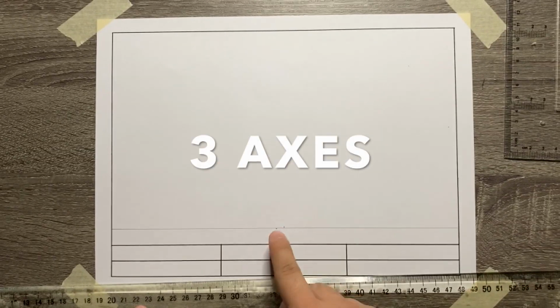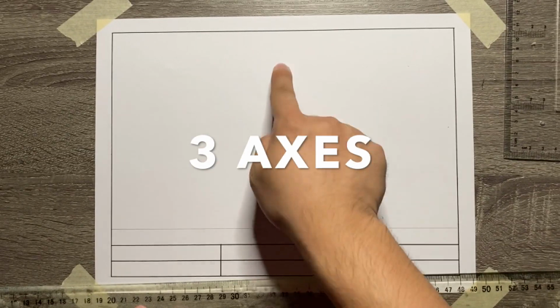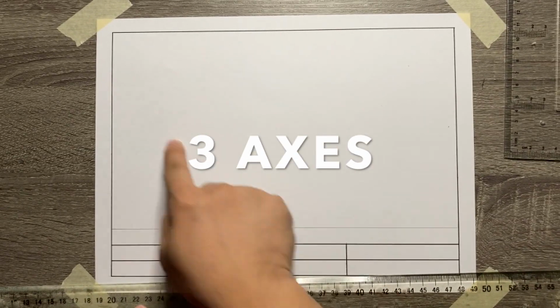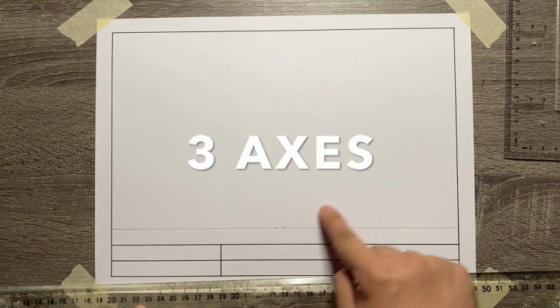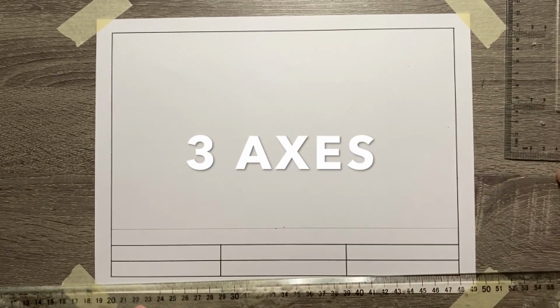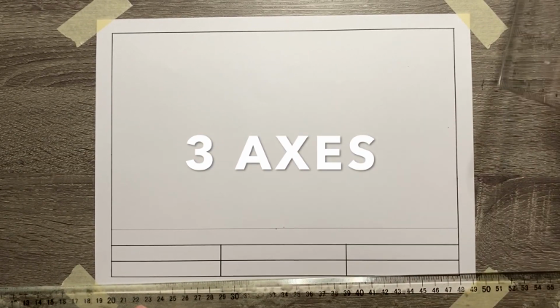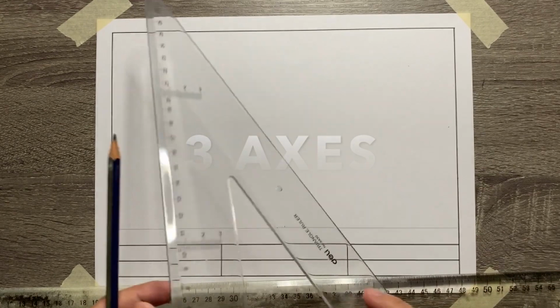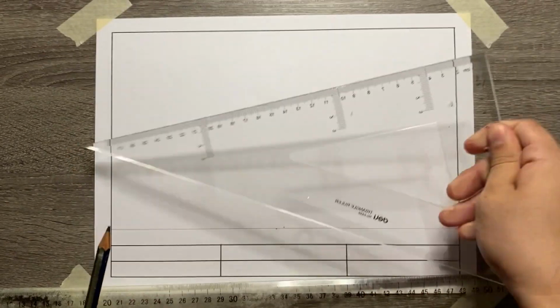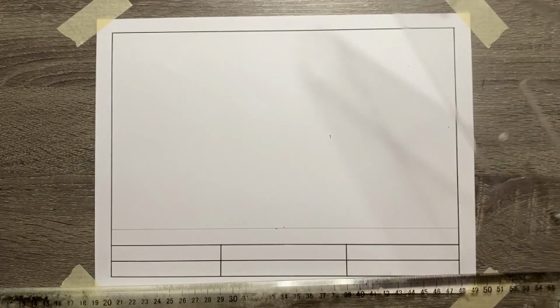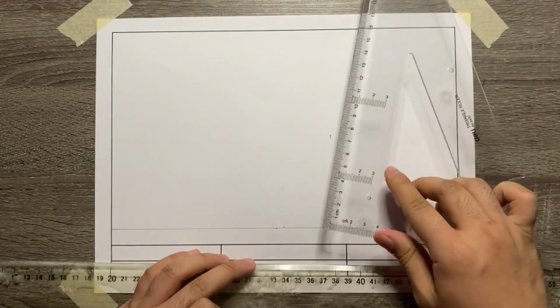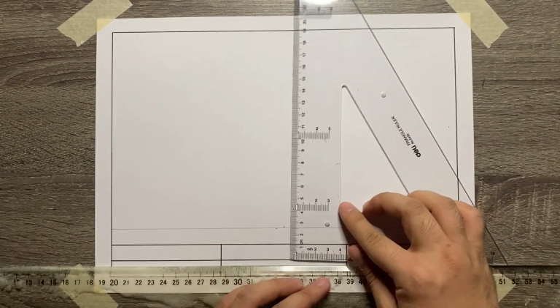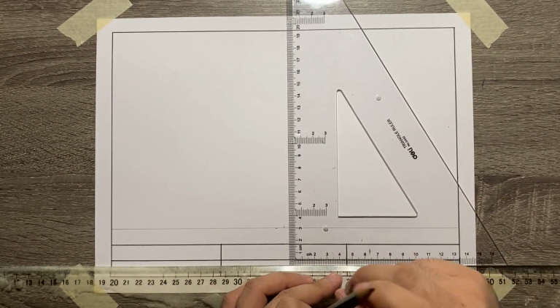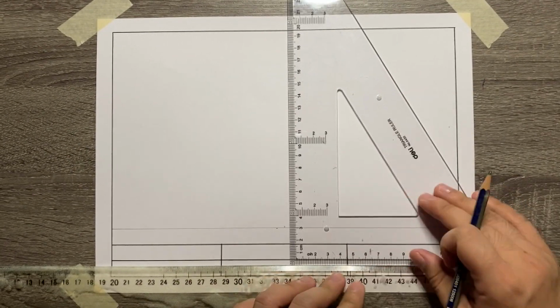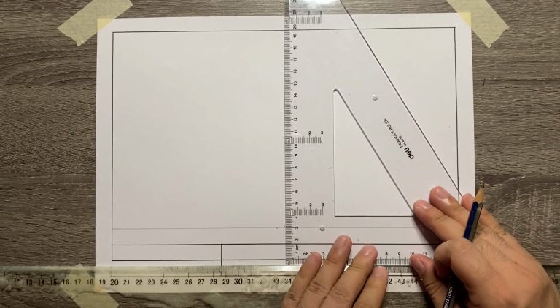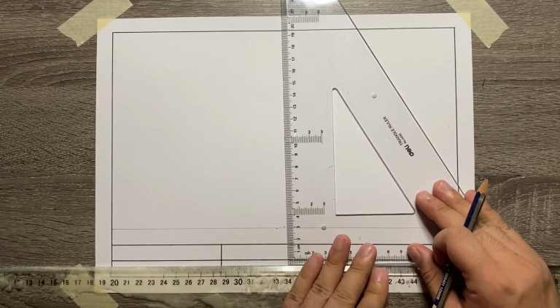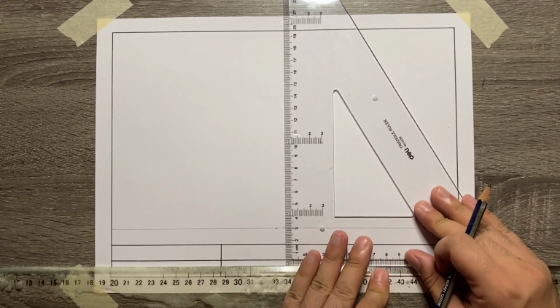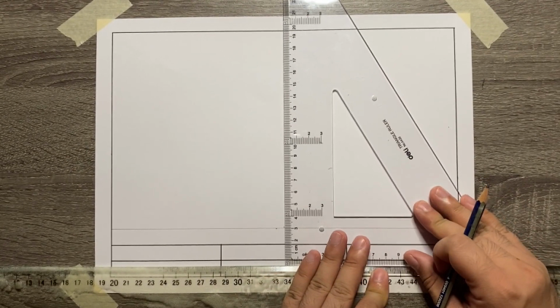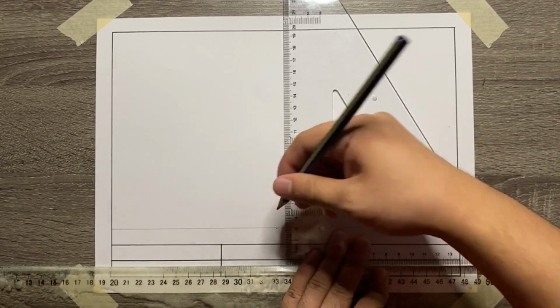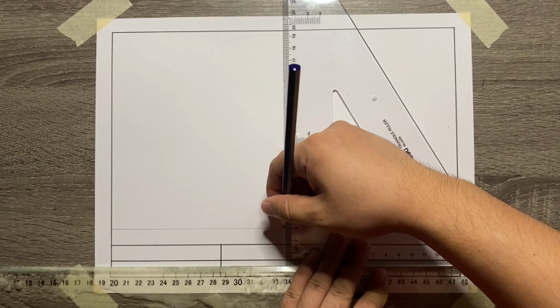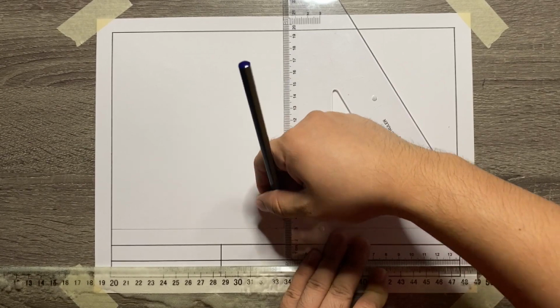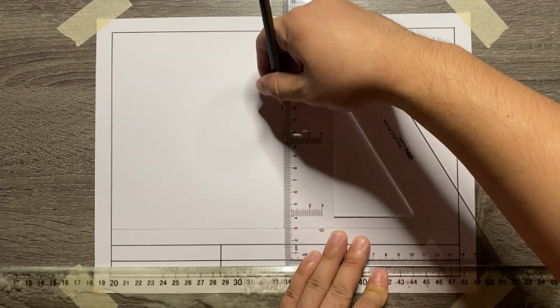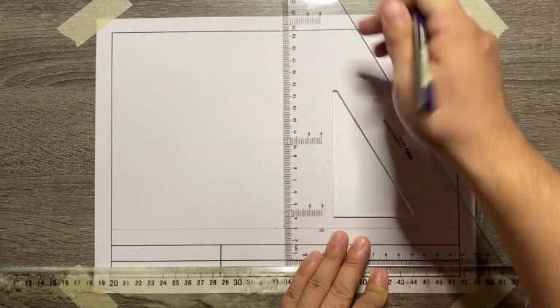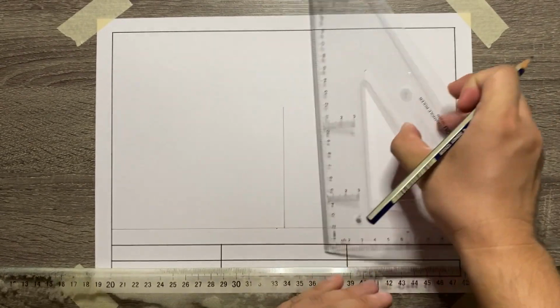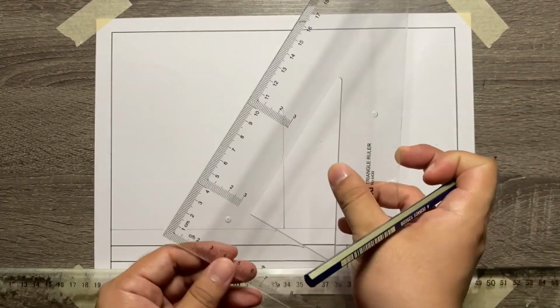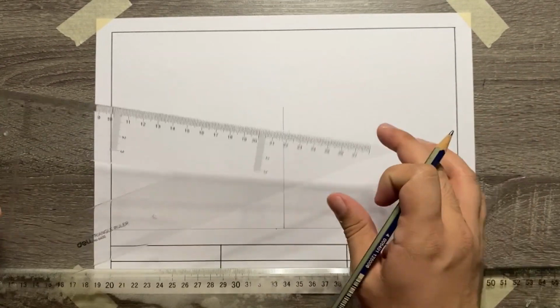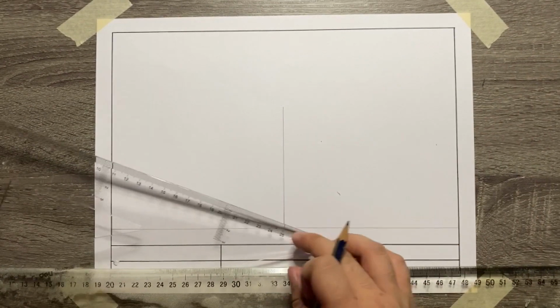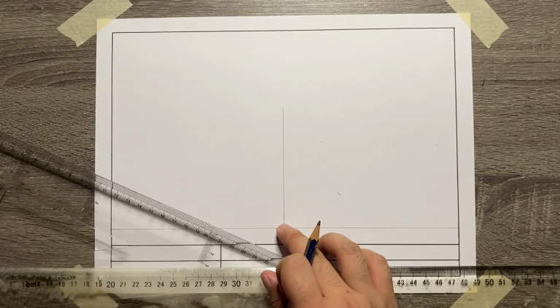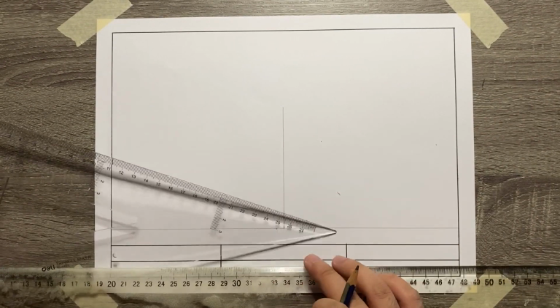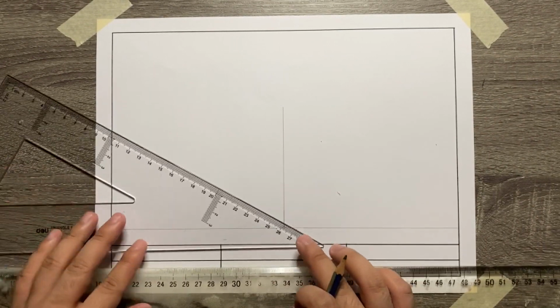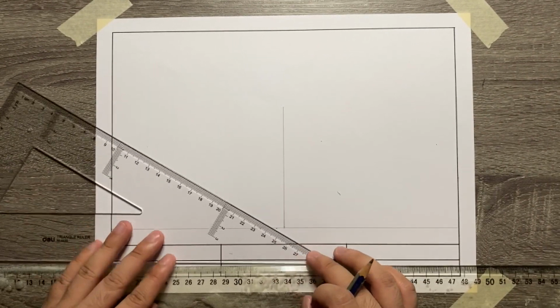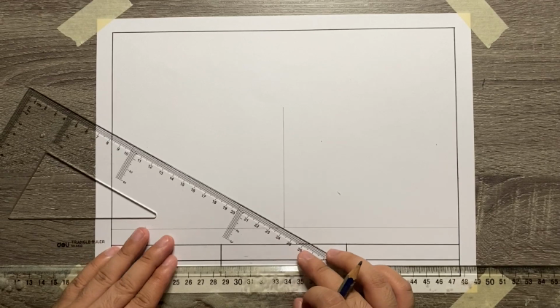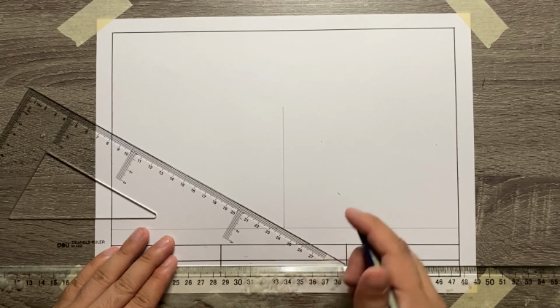You may now add the 3-axis. Starting from the vertical axis, followed by the 30 degrees left and 30 degrees right axis.